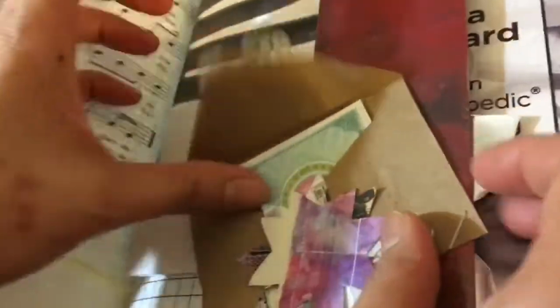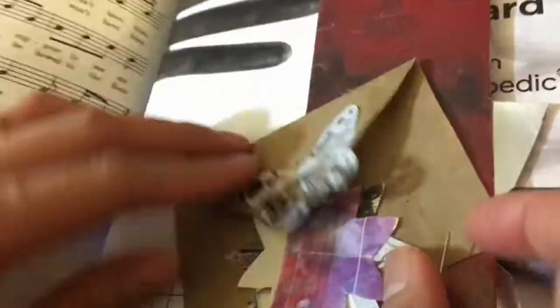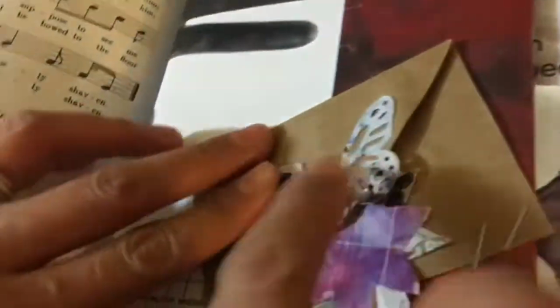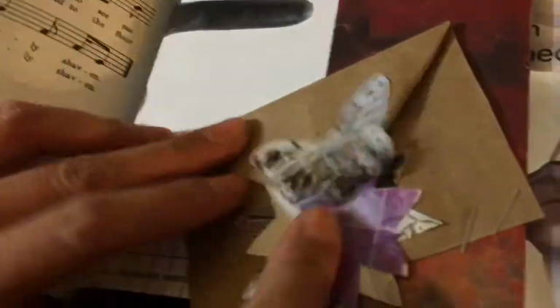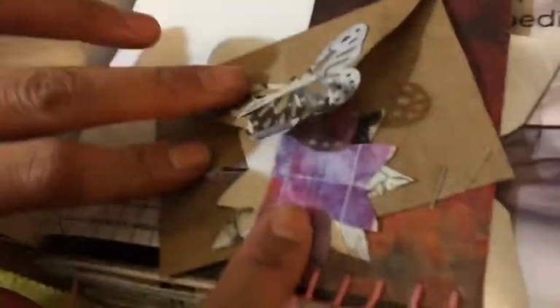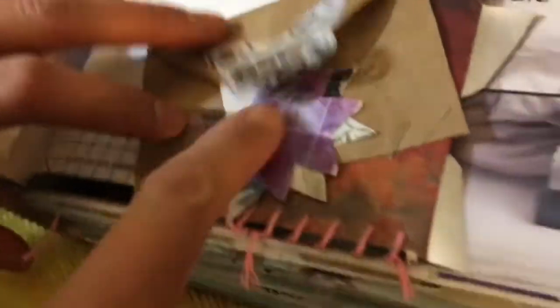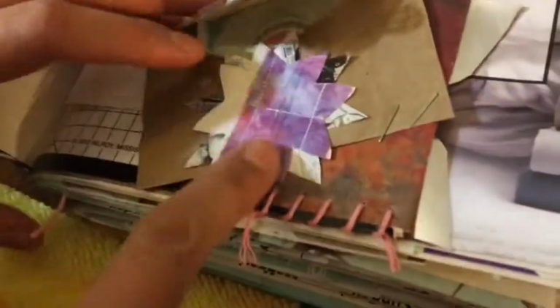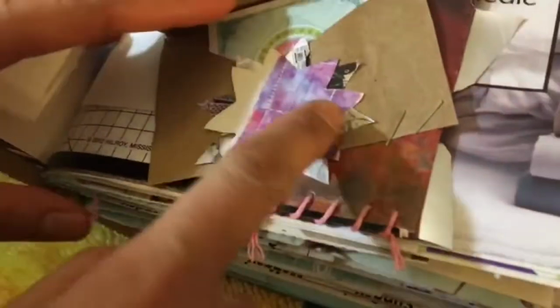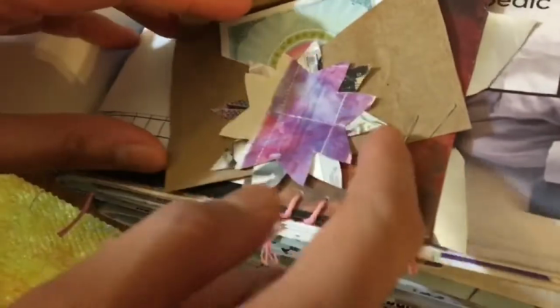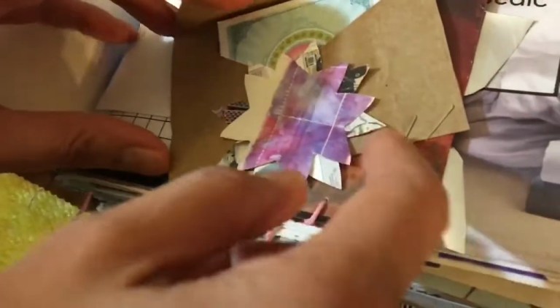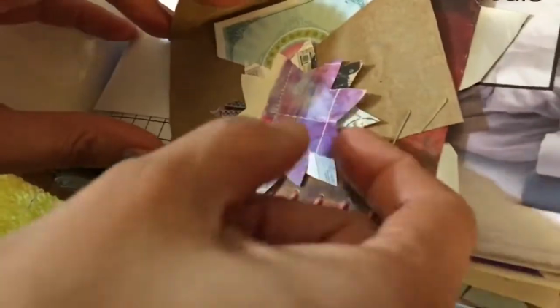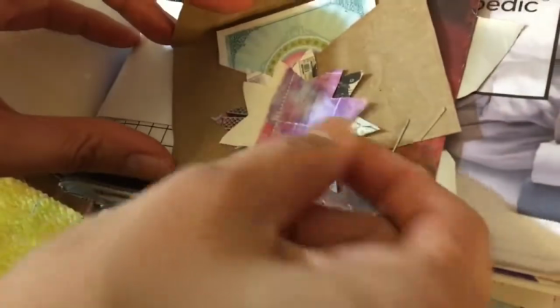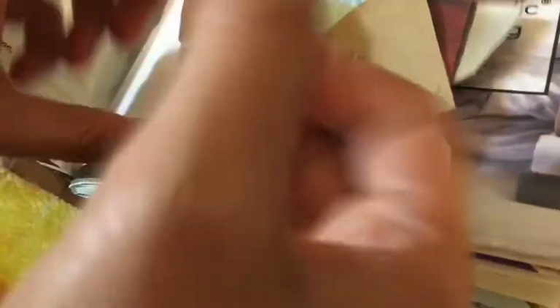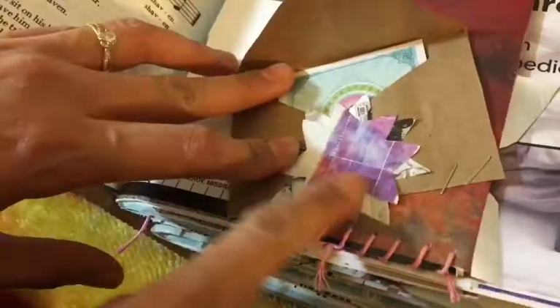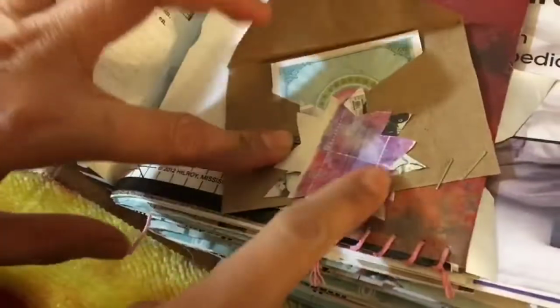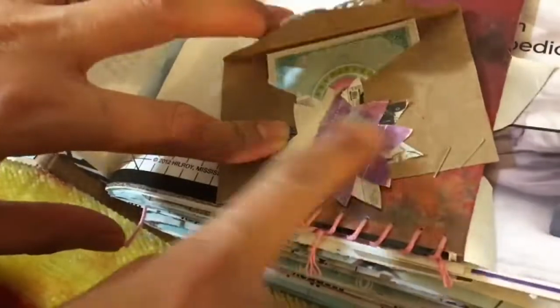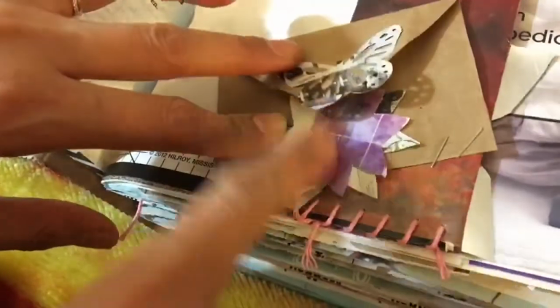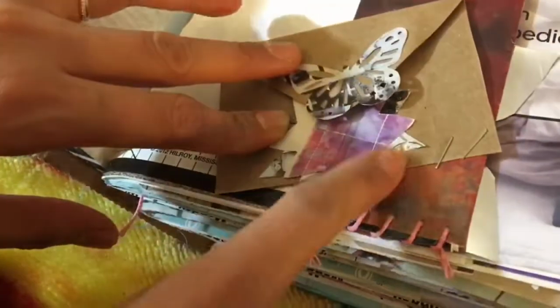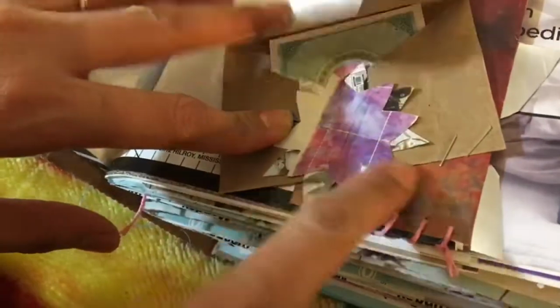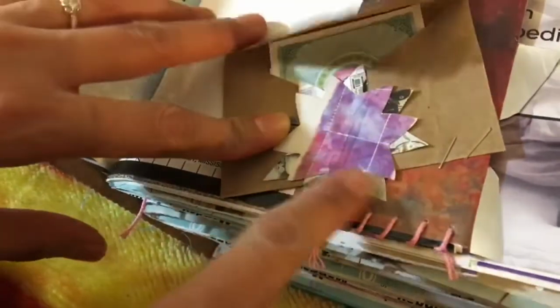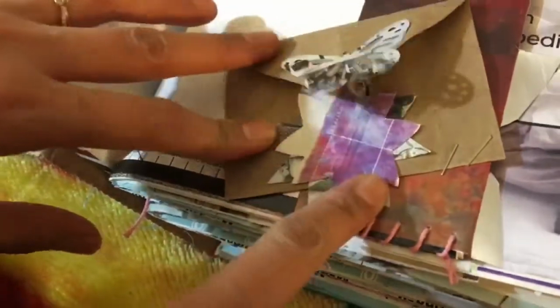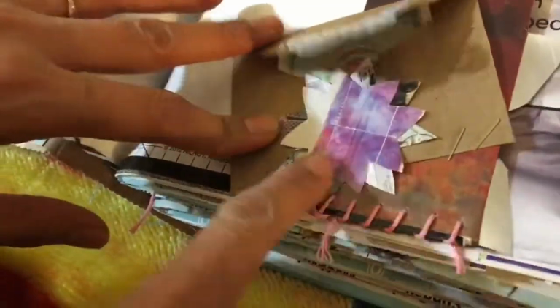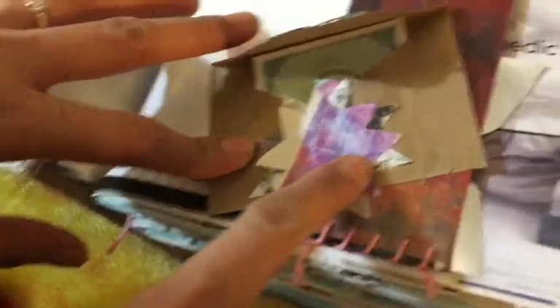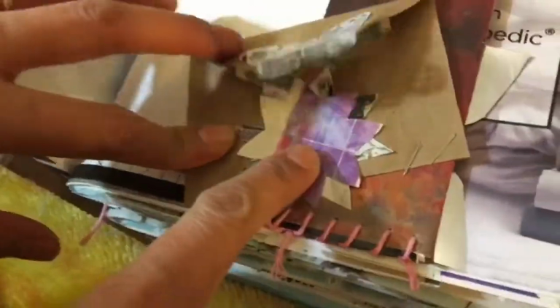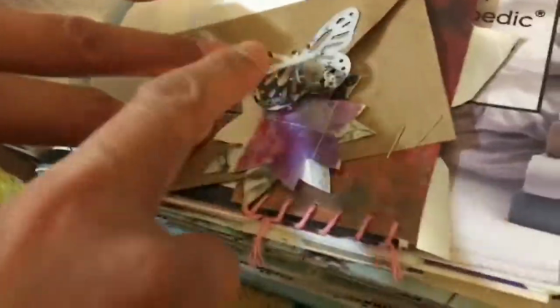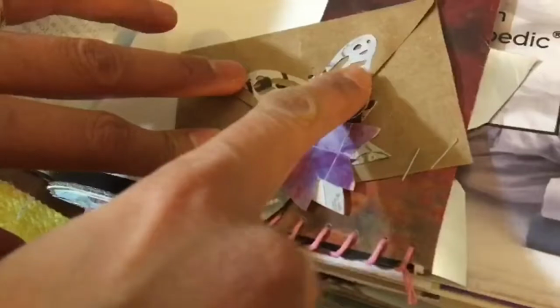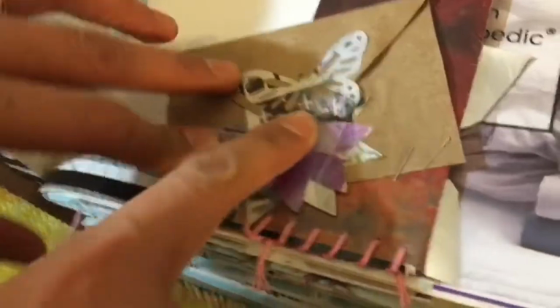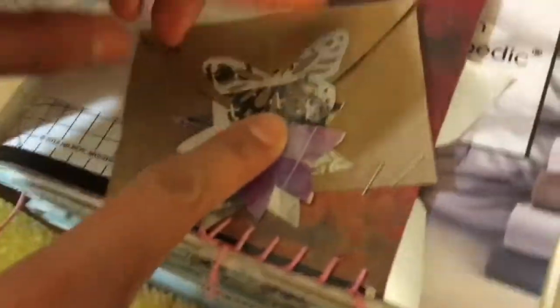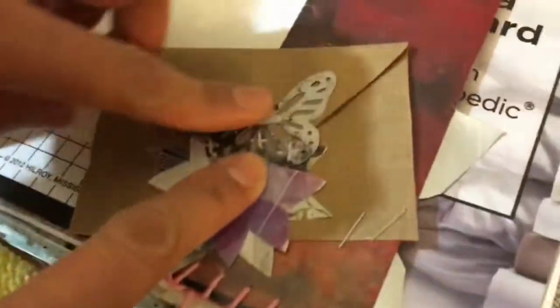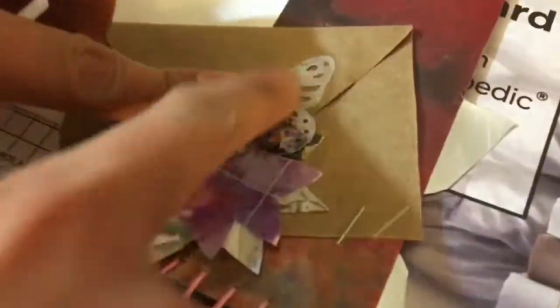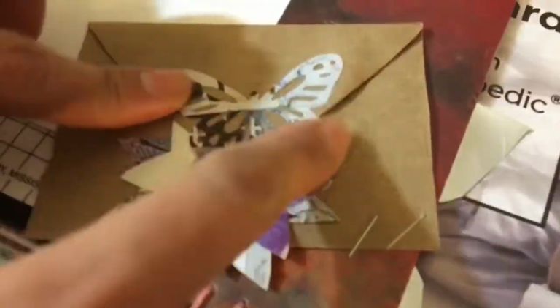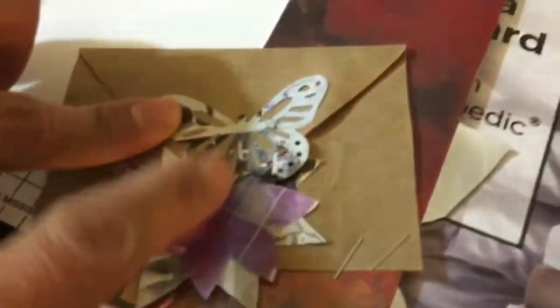And this one — flower — I just manually used scissors, cut it like a flower shape. And this is the butterfly punch that I use.